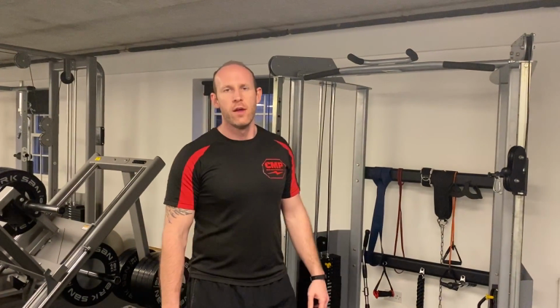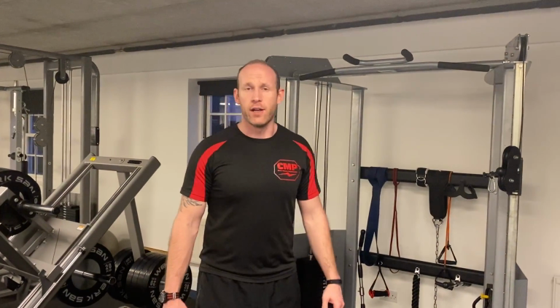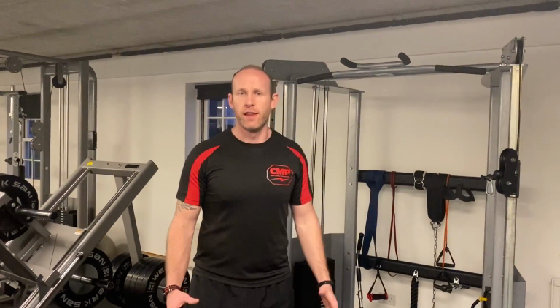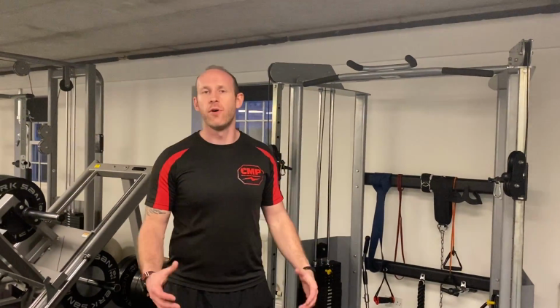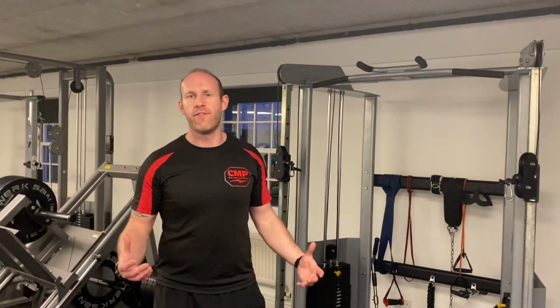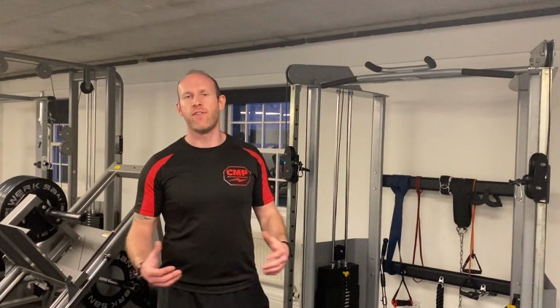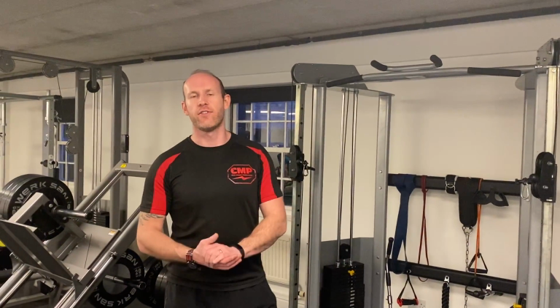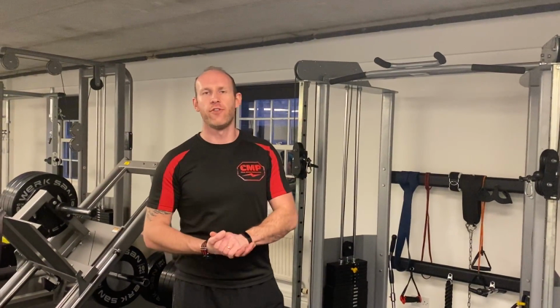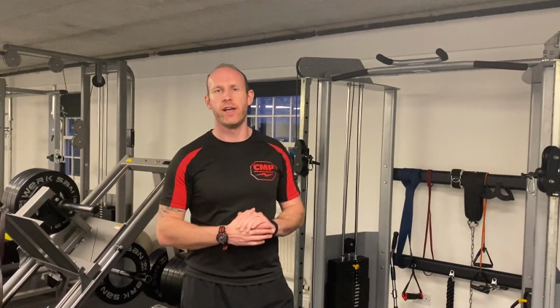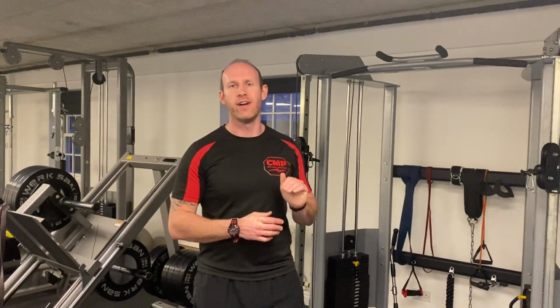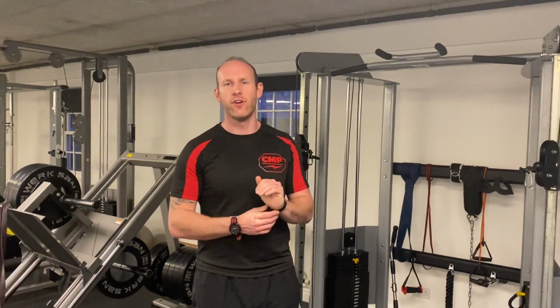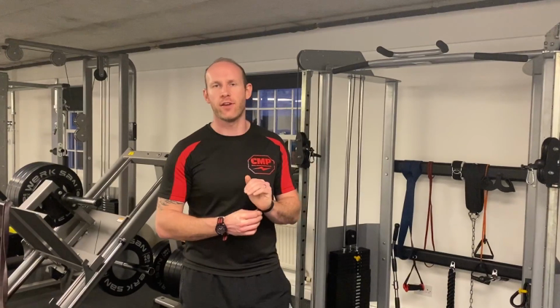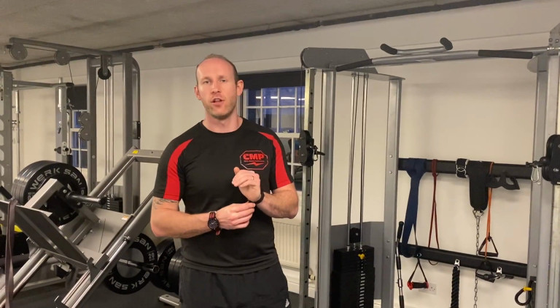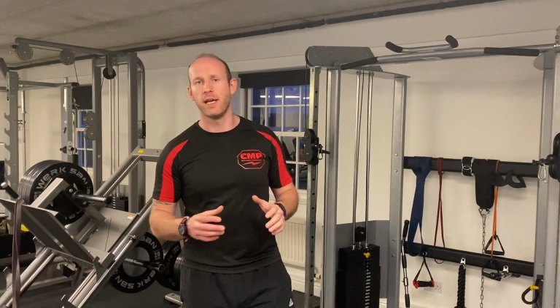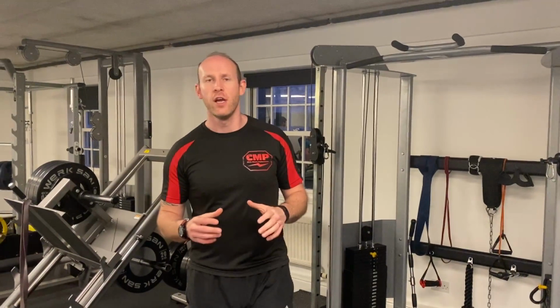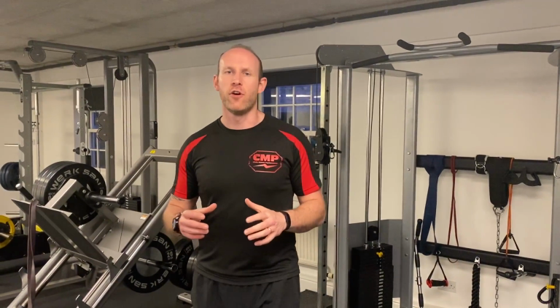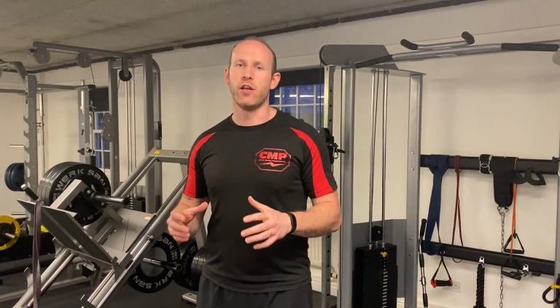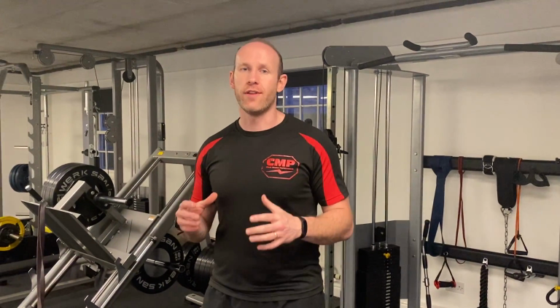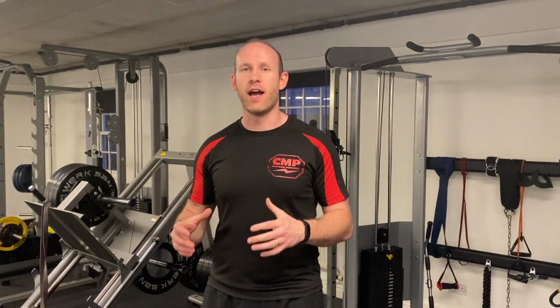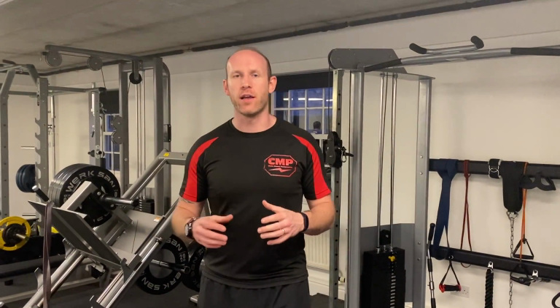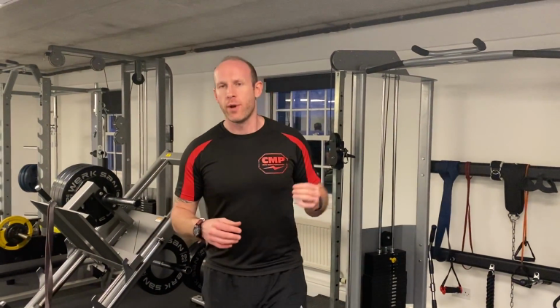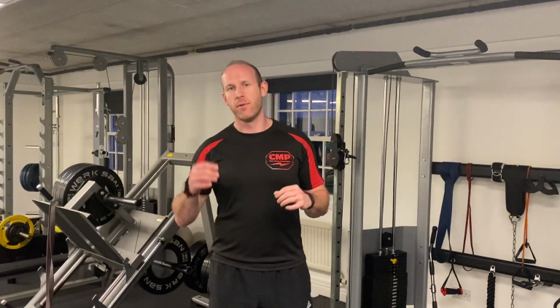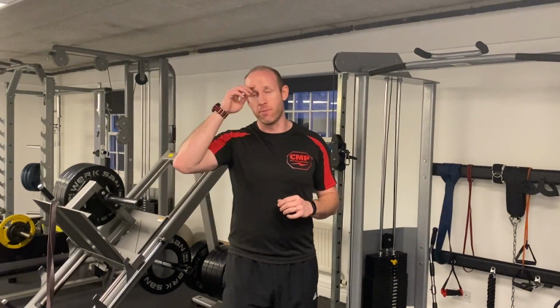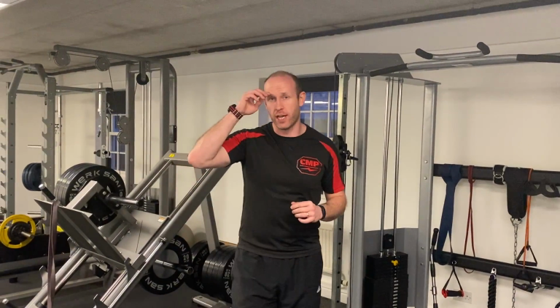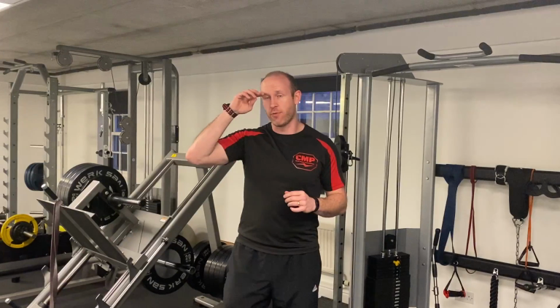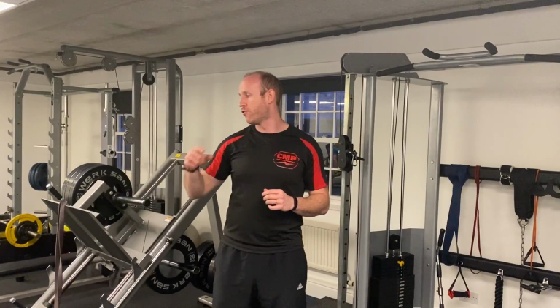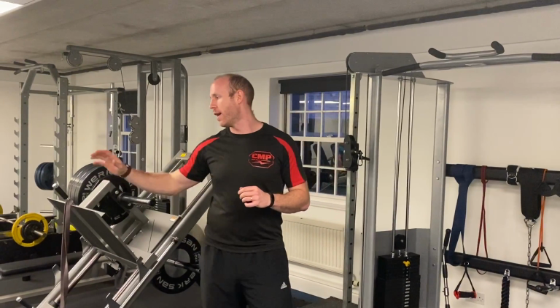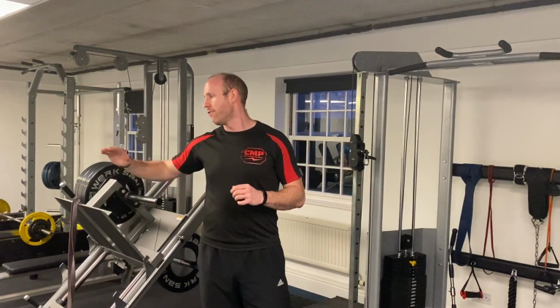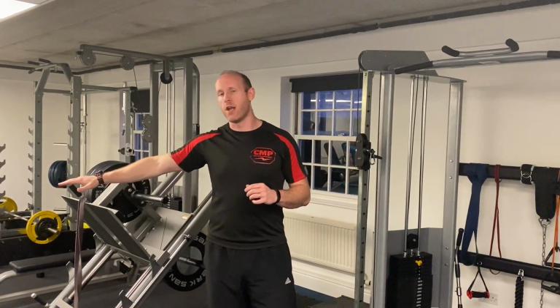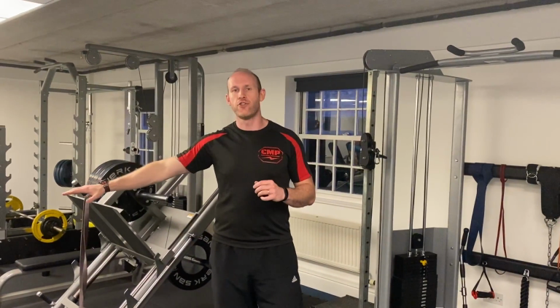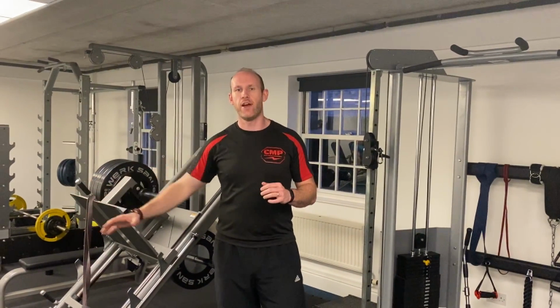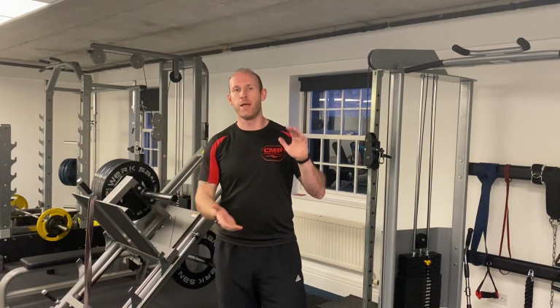Hey guys, a really simple and effective exercise for training your internal and external obliques — we're going to use the side plank. We can actually make this more challenging if we want to by flattening the bench off and keeping a foot either side, pinching in.